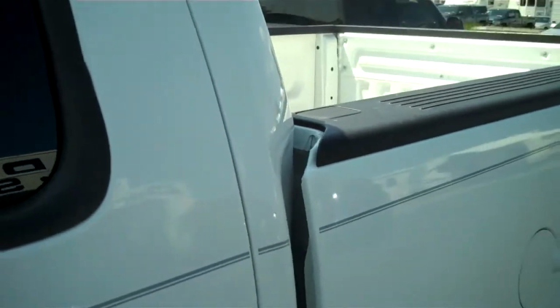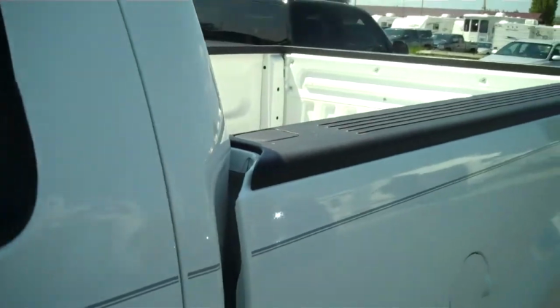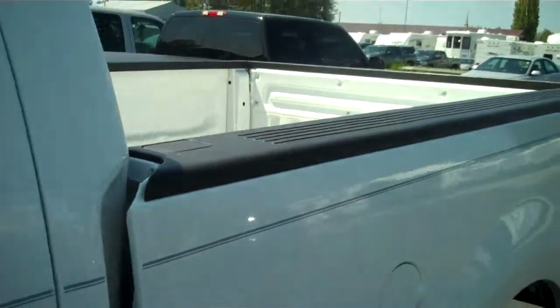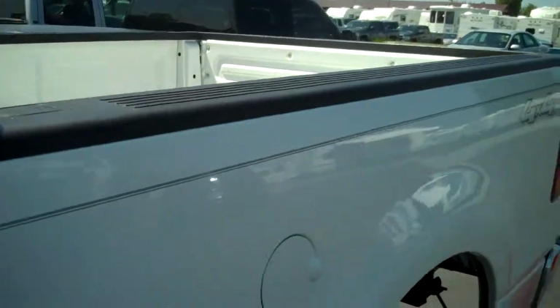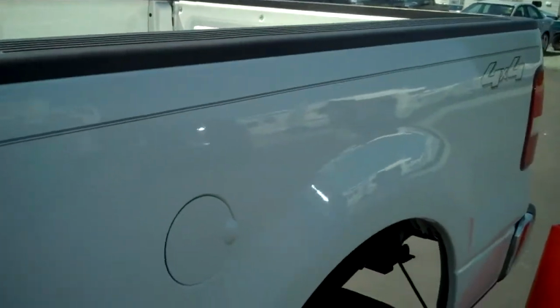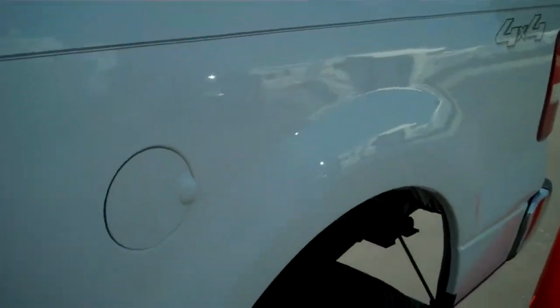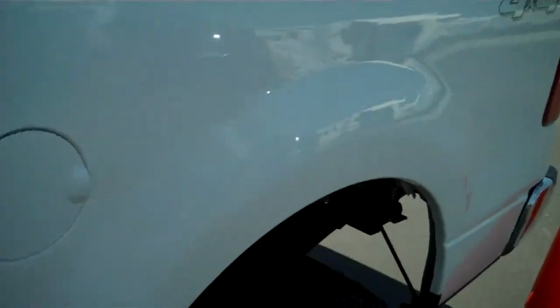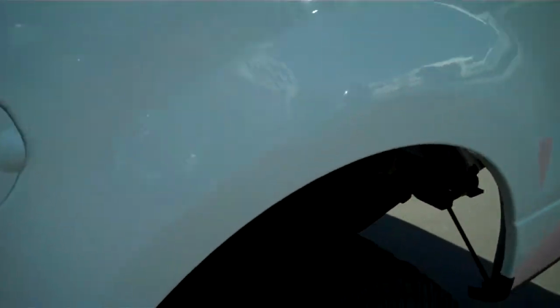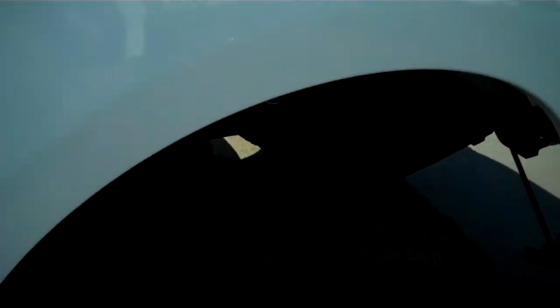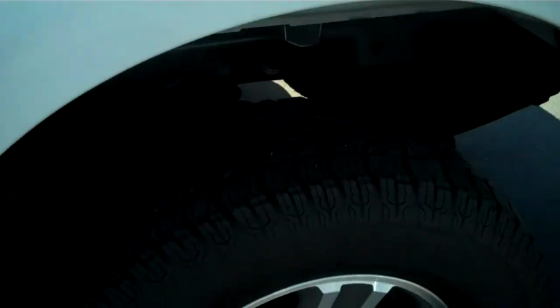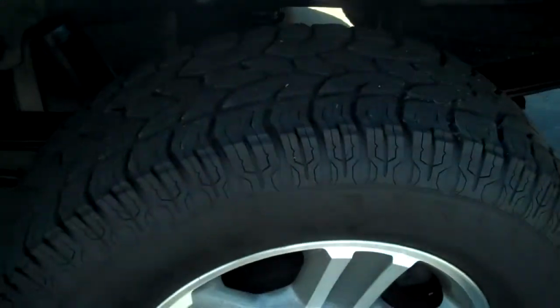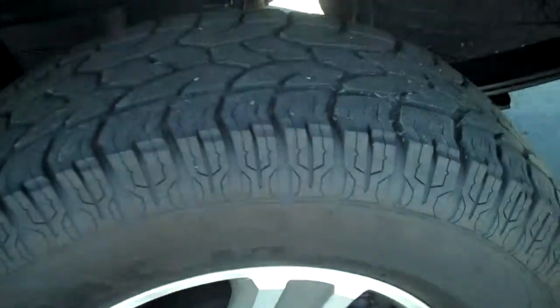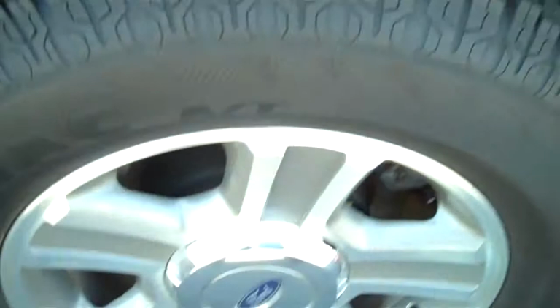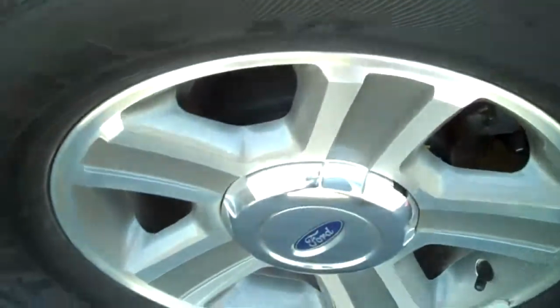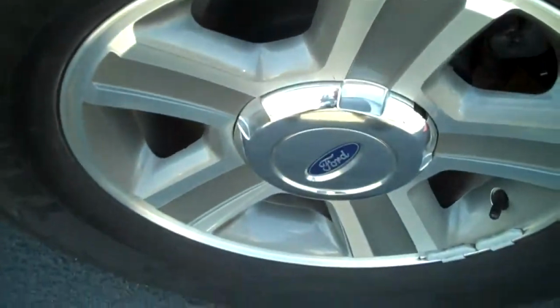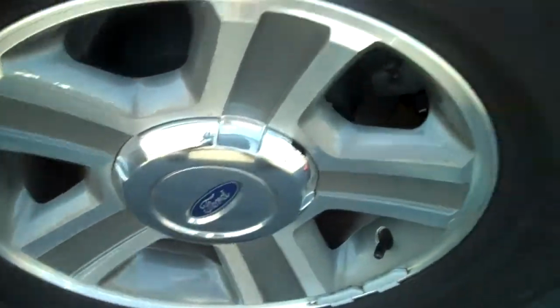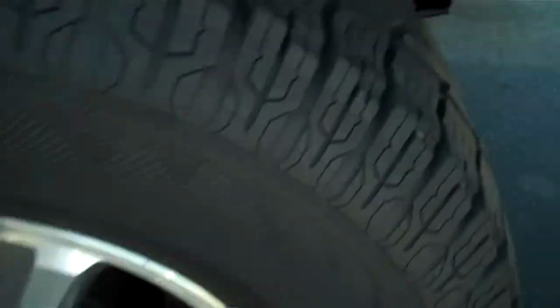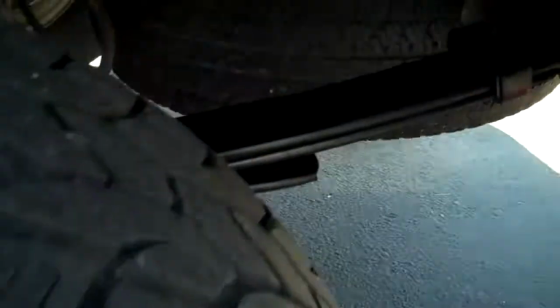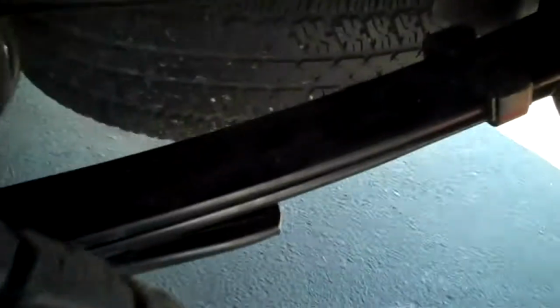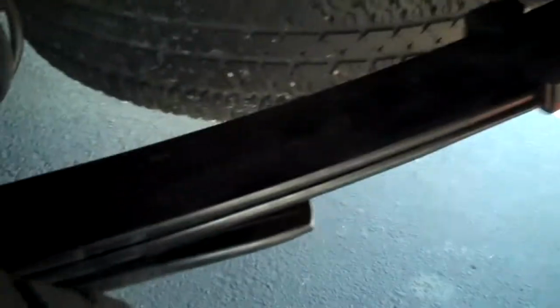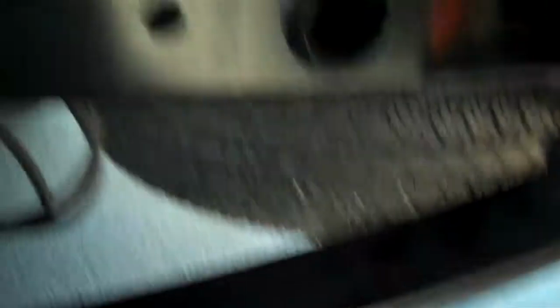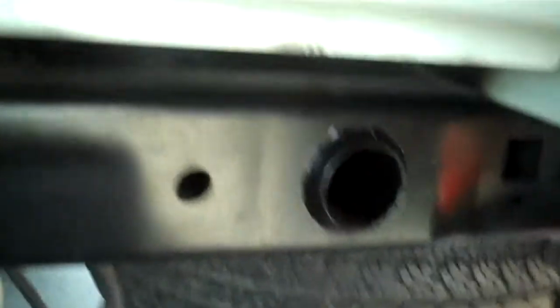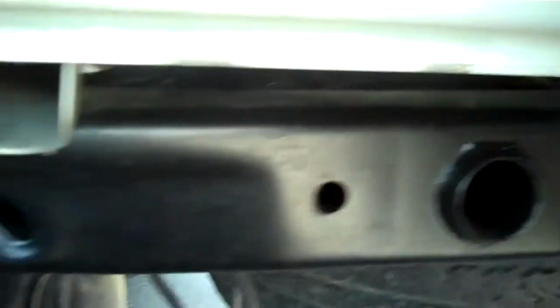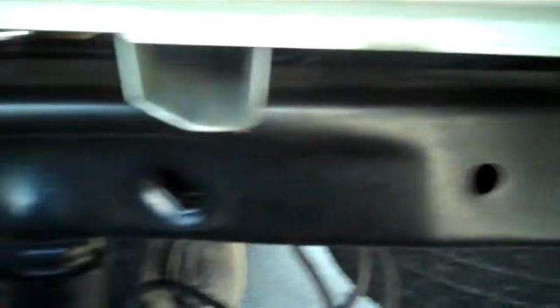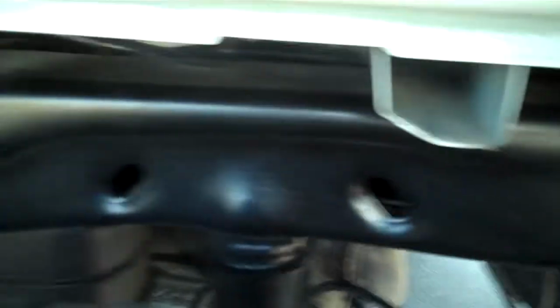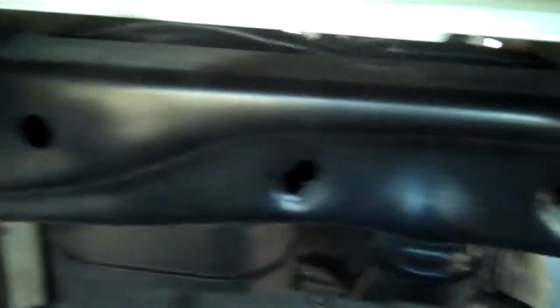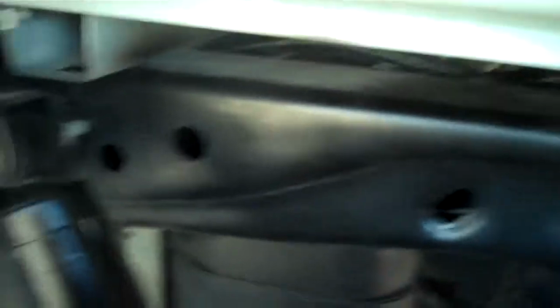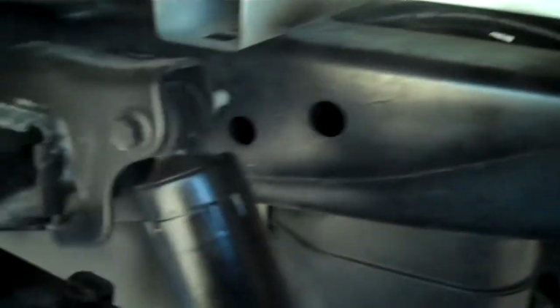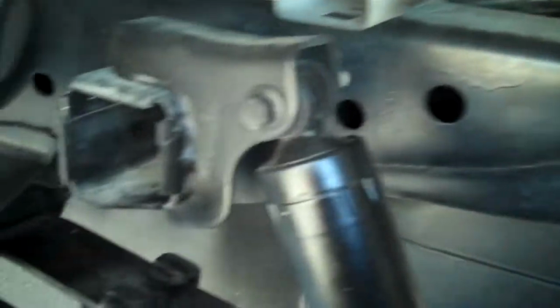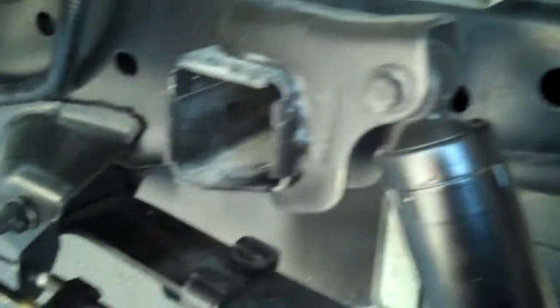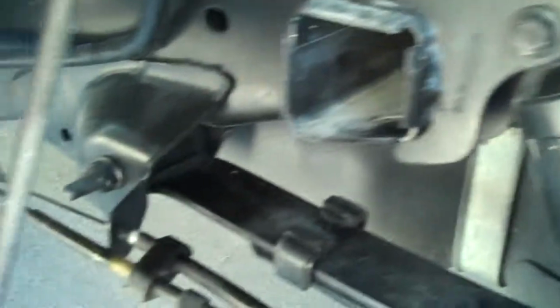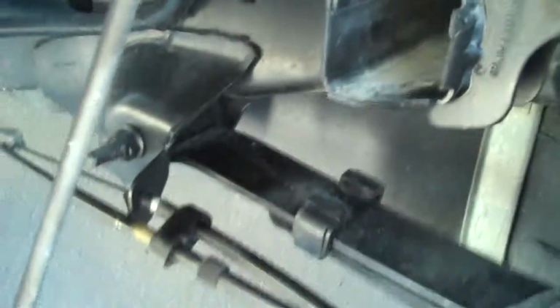Over-the-rail bed caps to help protect your bed. Looking underneath, you can see there is no rust — everything is clean and intact.